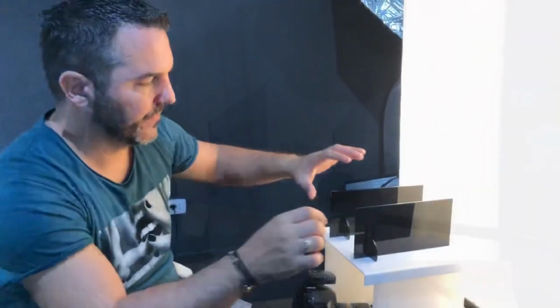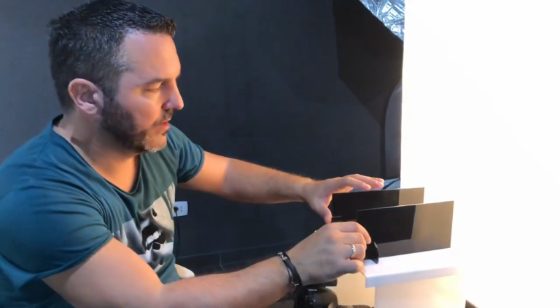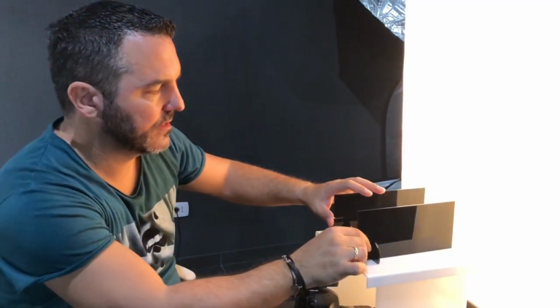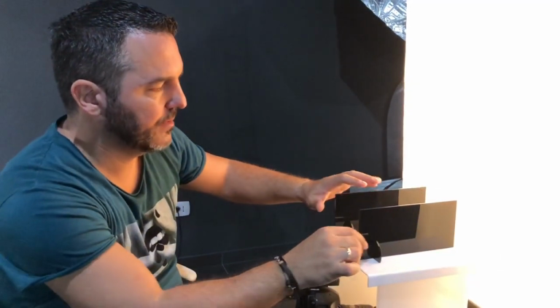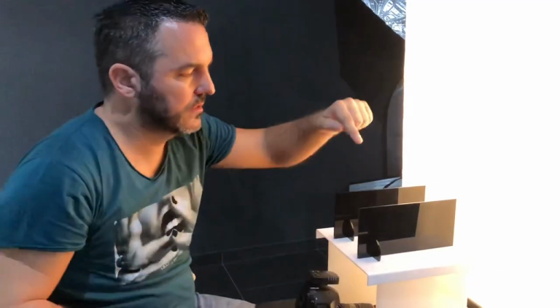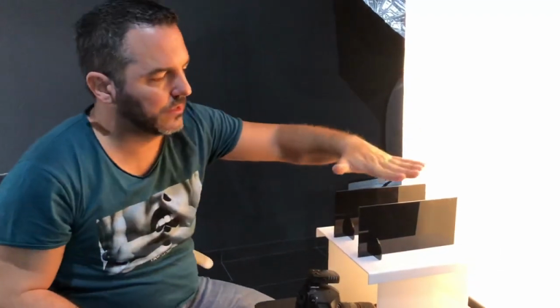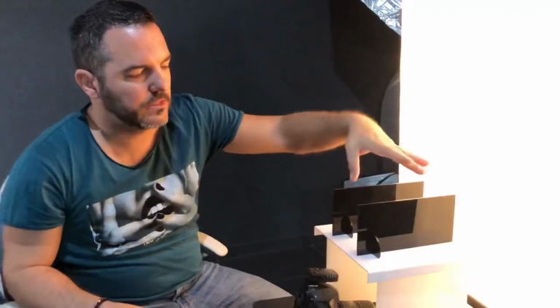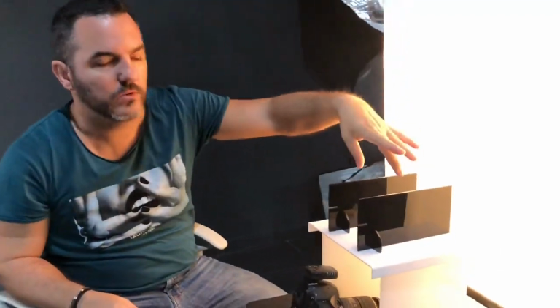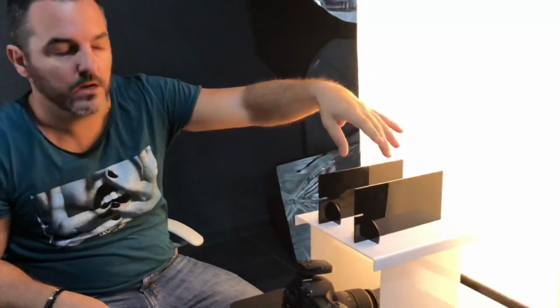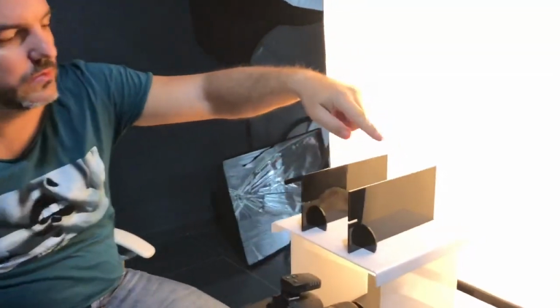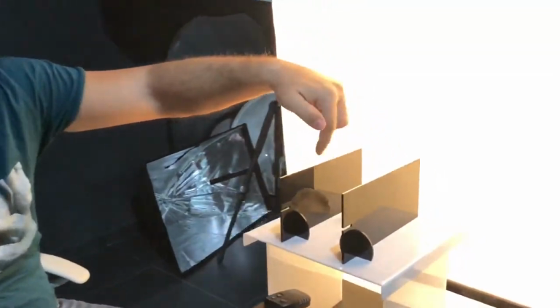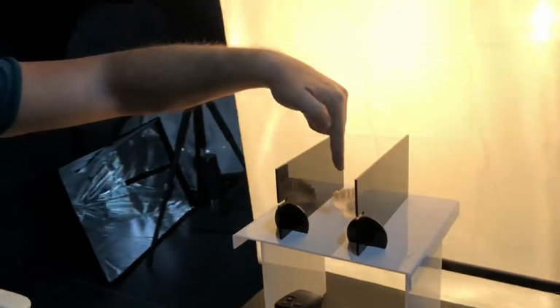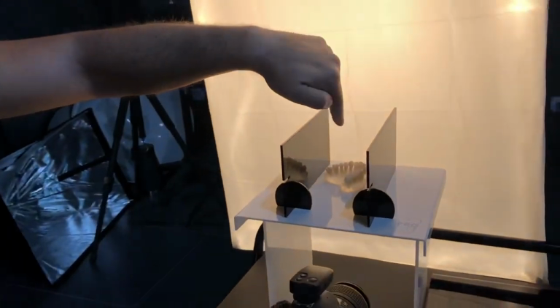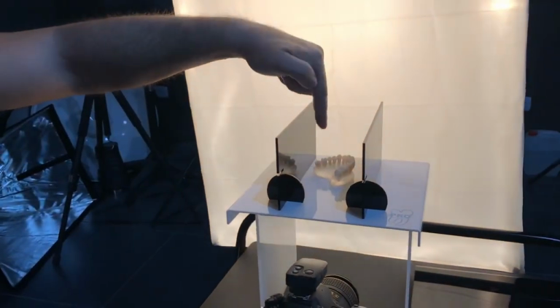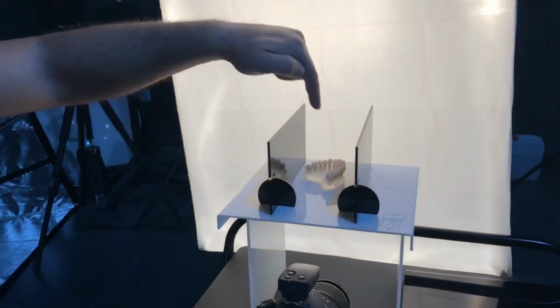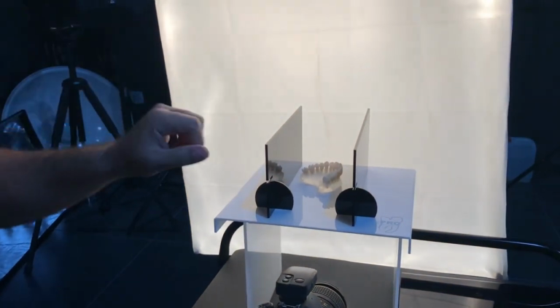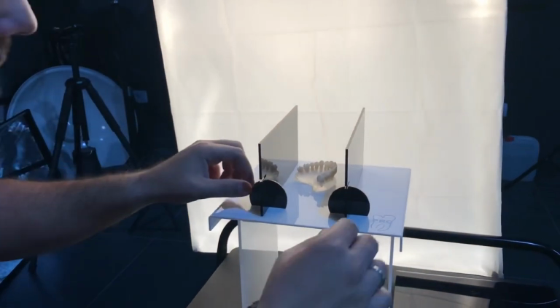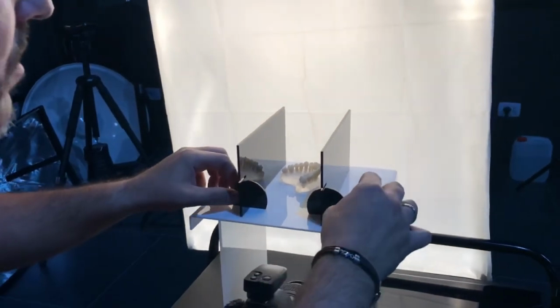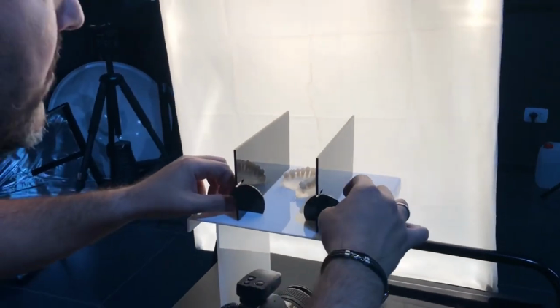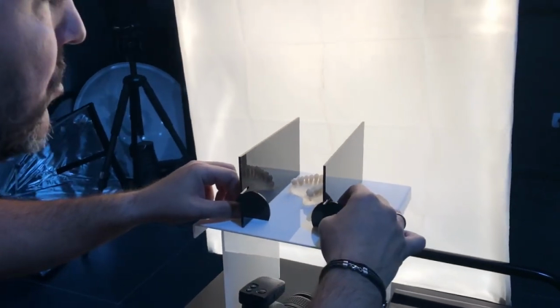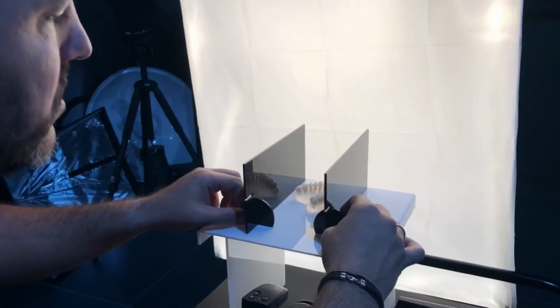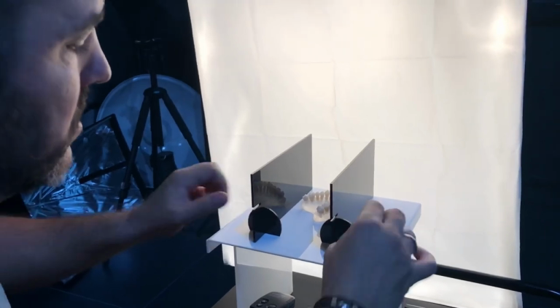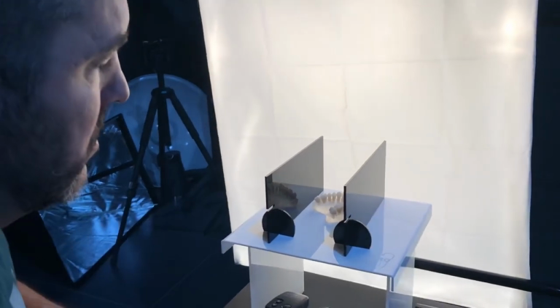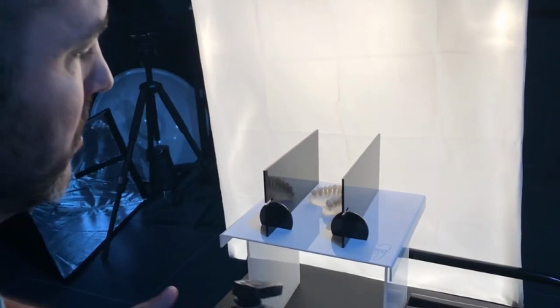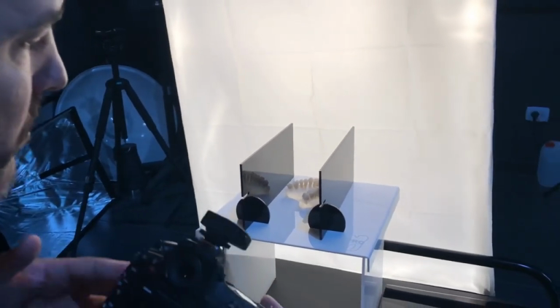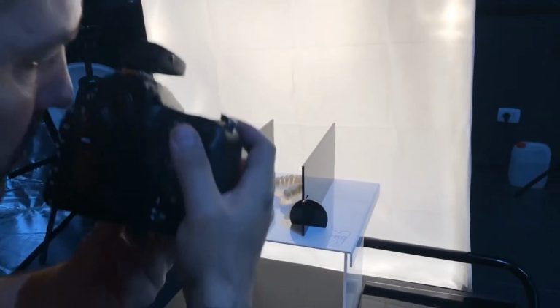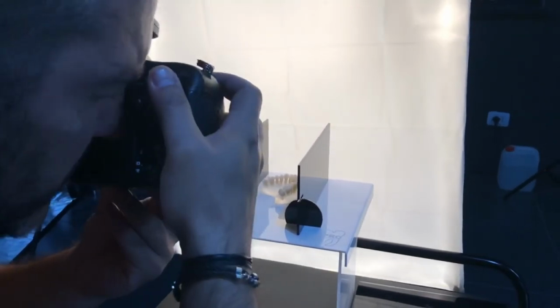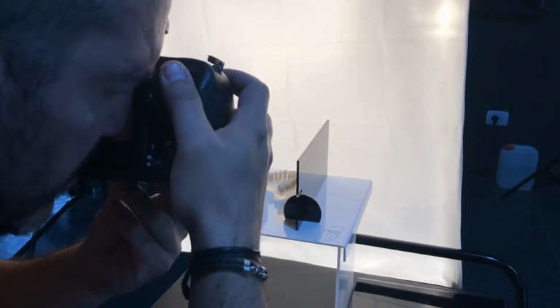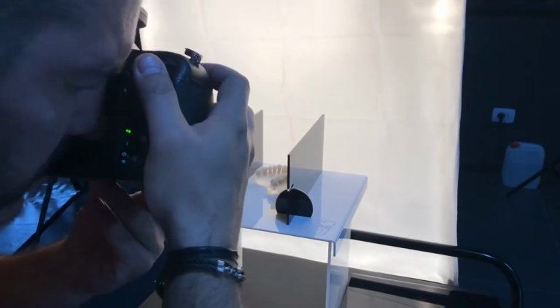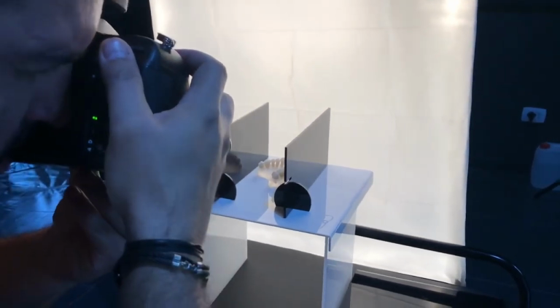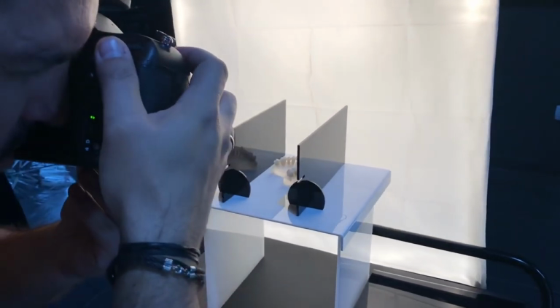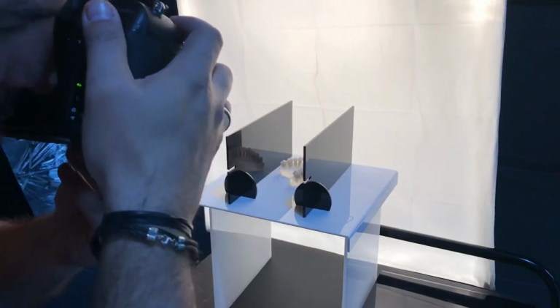Here we have the setup. You see the plates, how close they are, one to each other and the model in between. Now I am ready to shoot the model and I will show you the difference between two pictures.